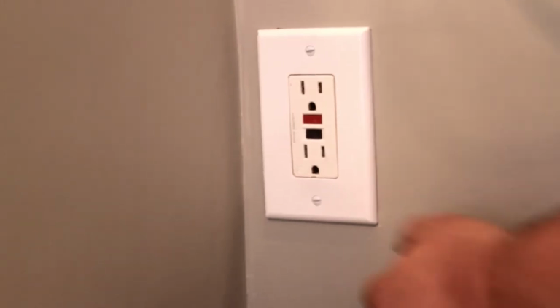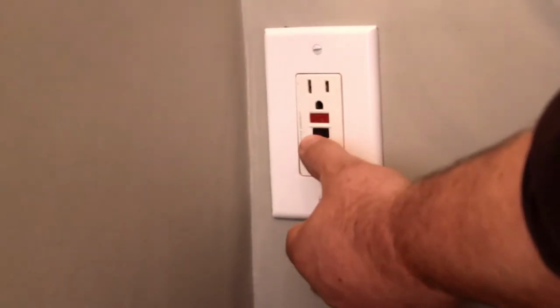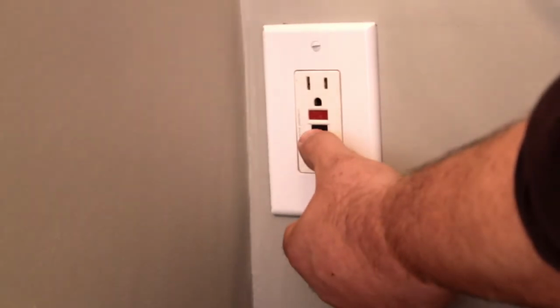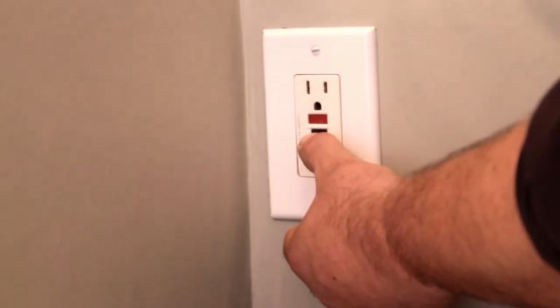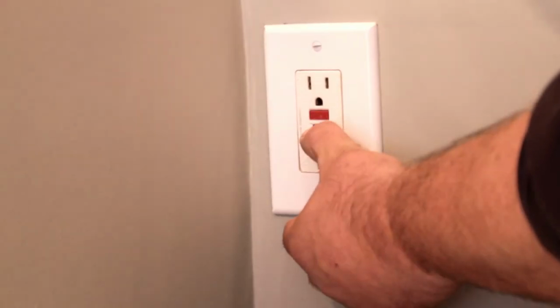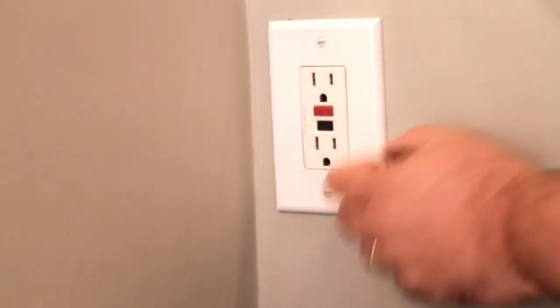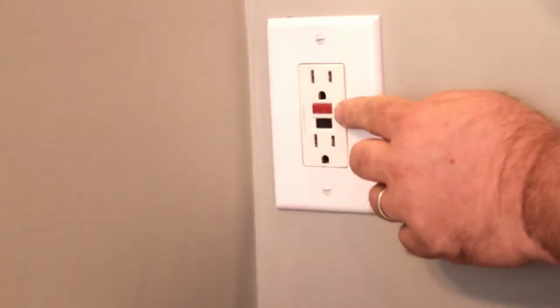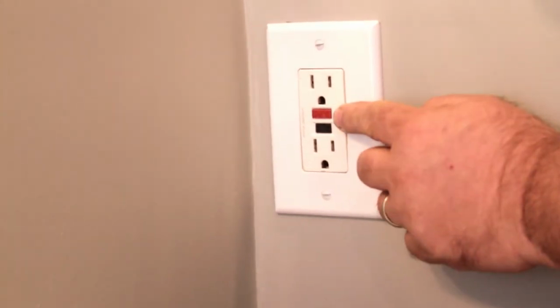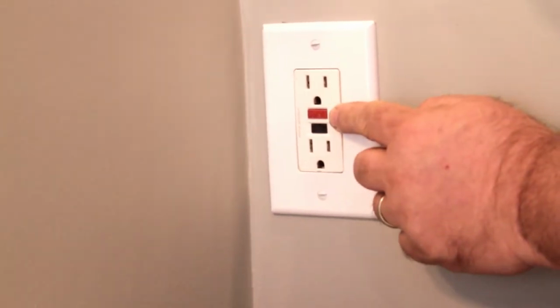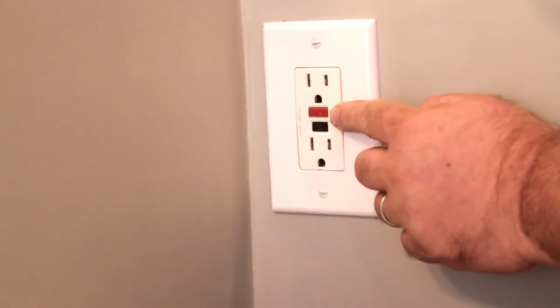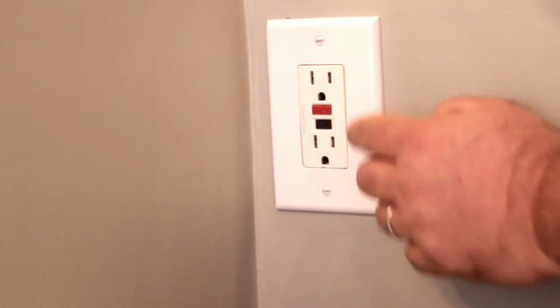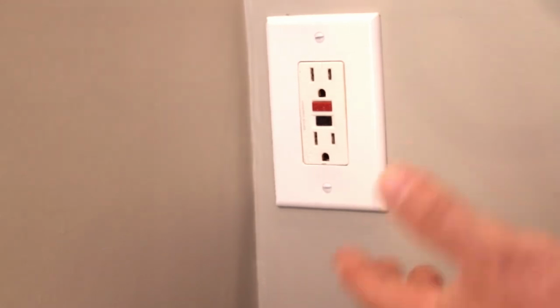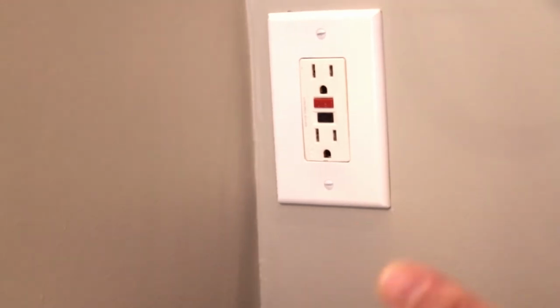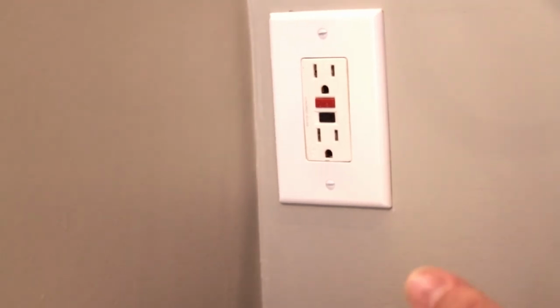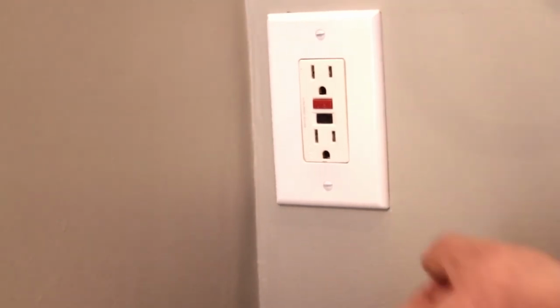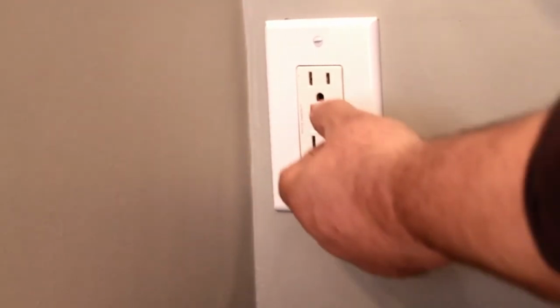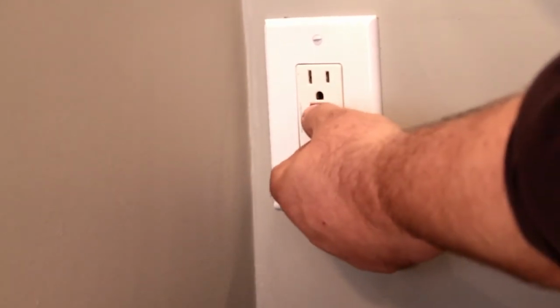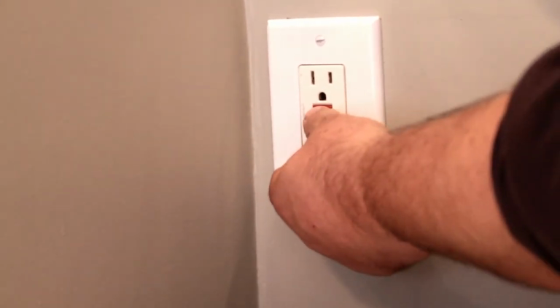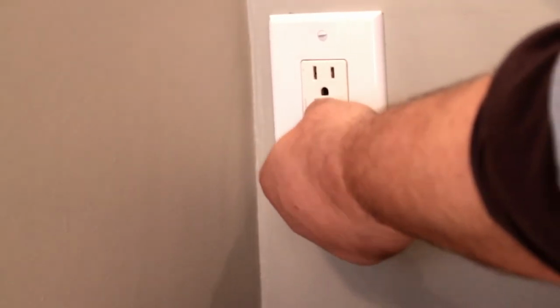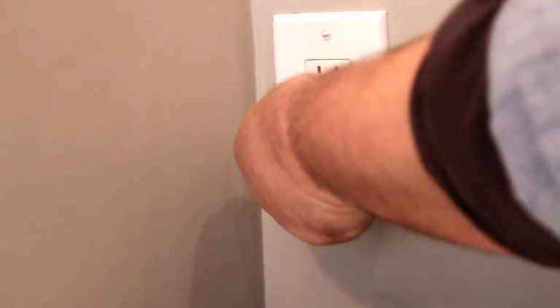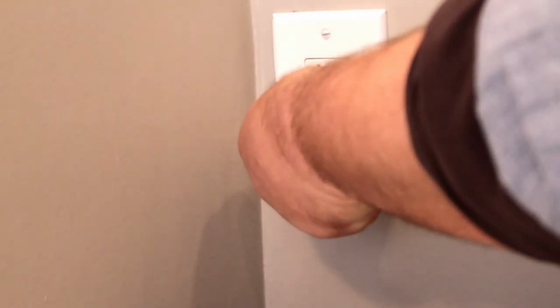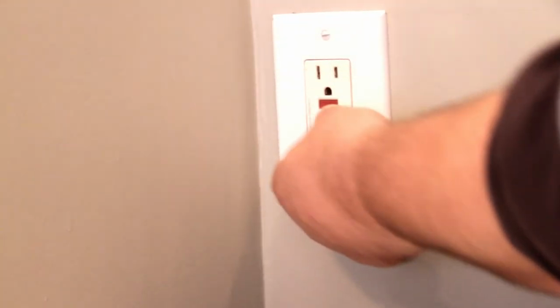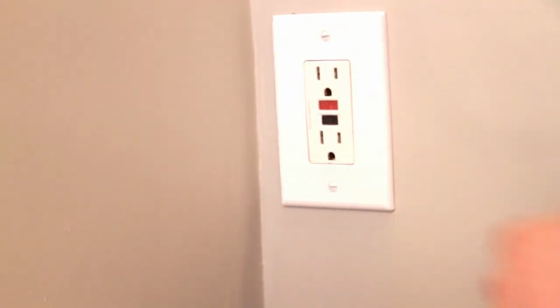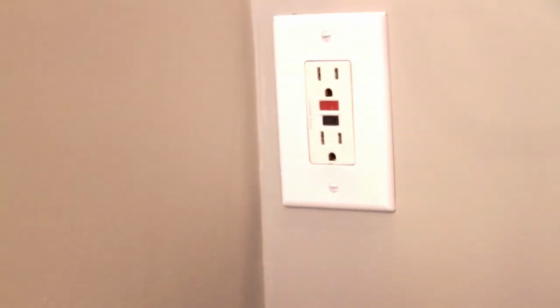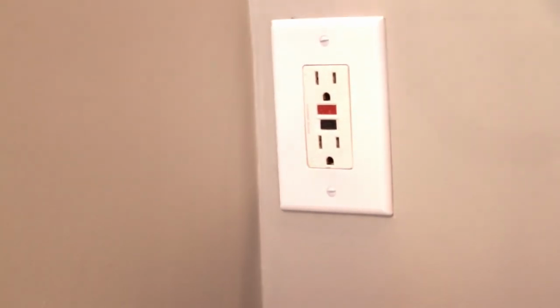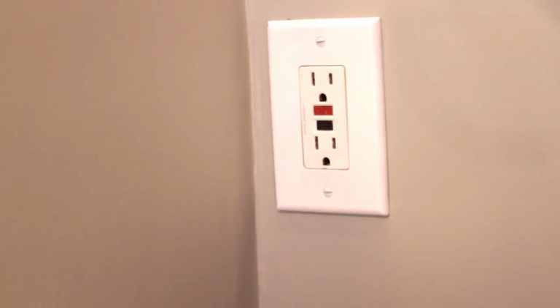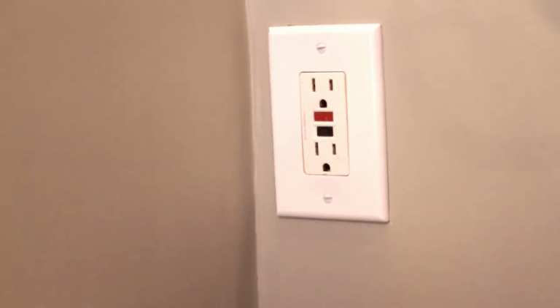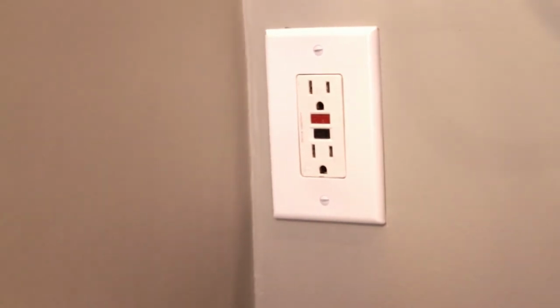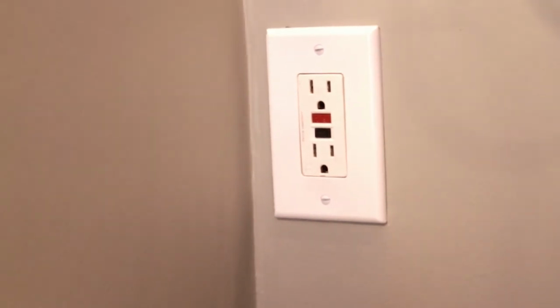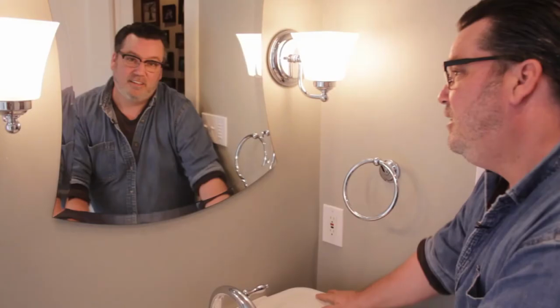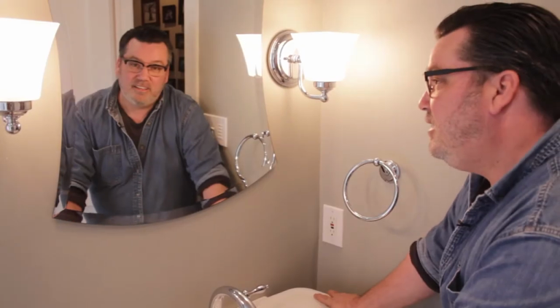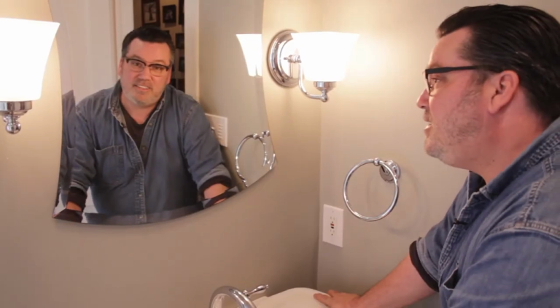When it's tripped, the red button will be sticking out. It's very easy to reset — you just have to push that all the way back in and you'll hear it click. Then it's set.